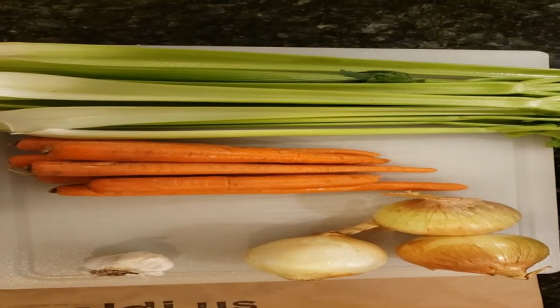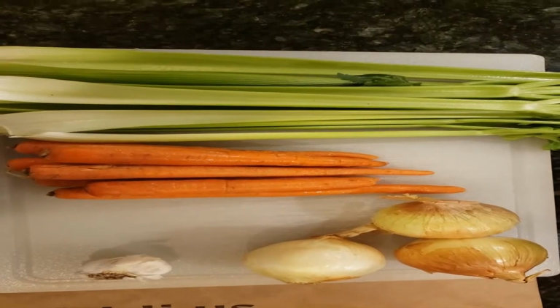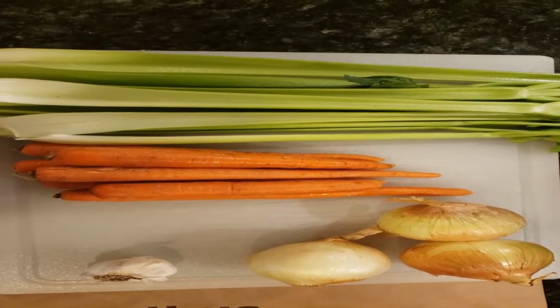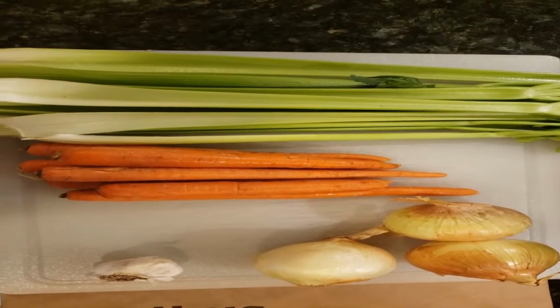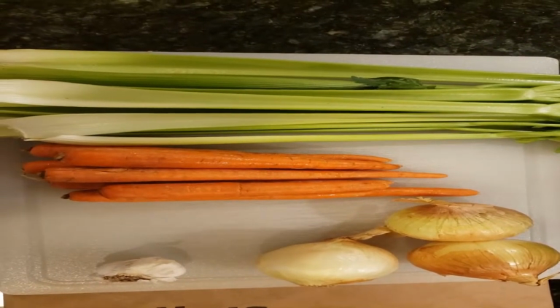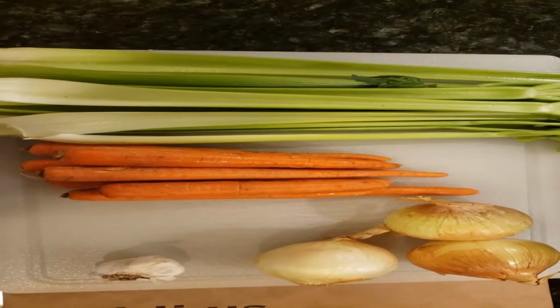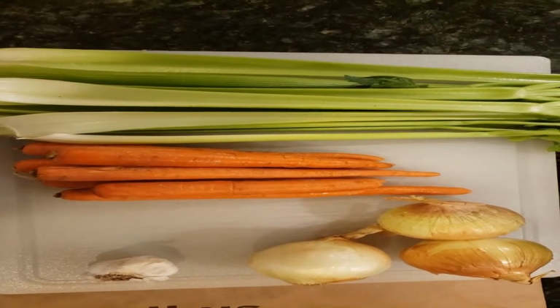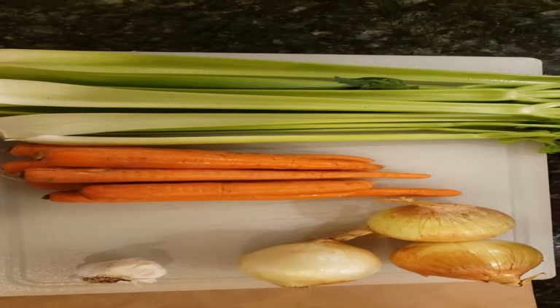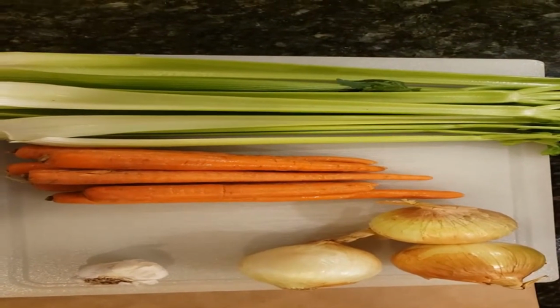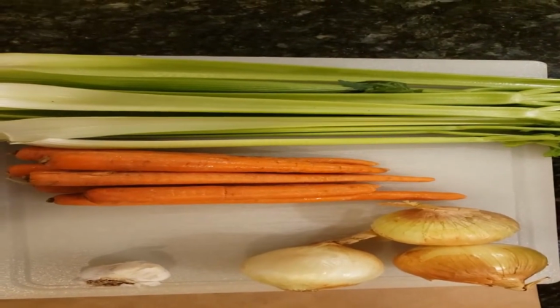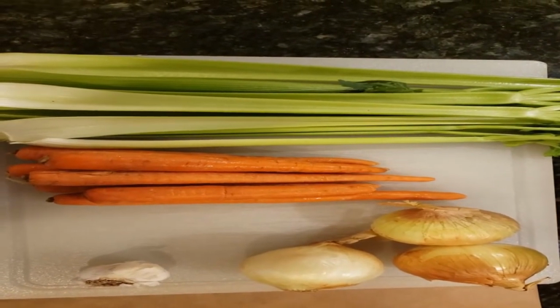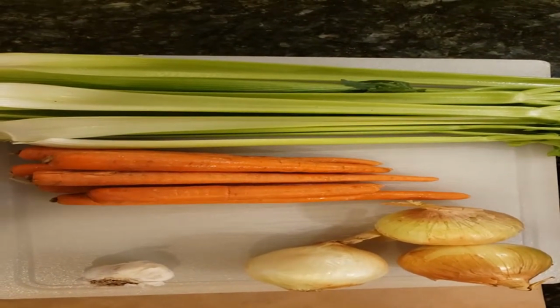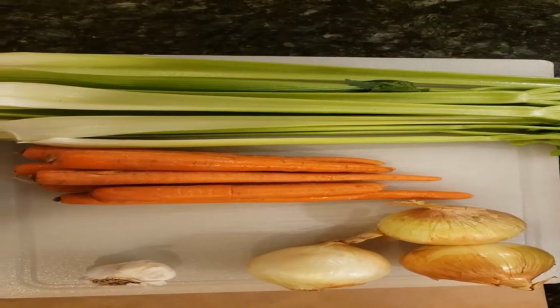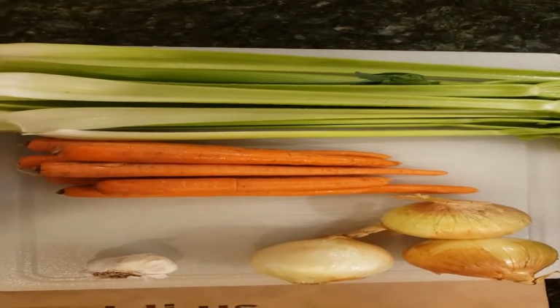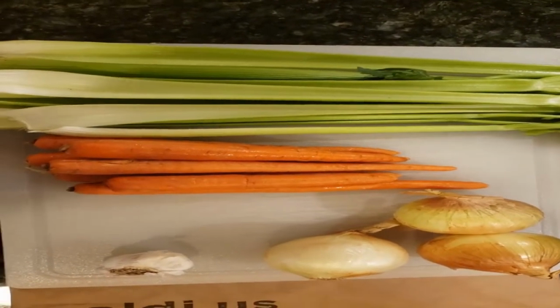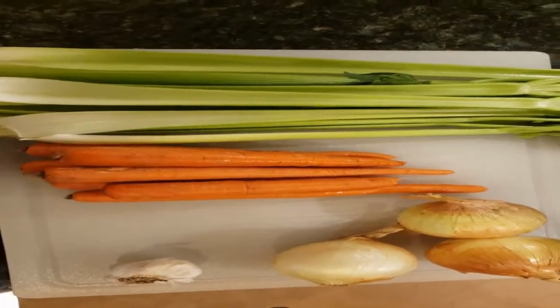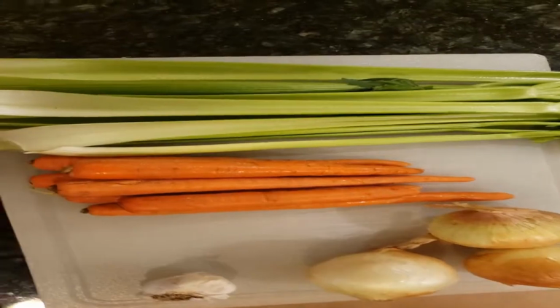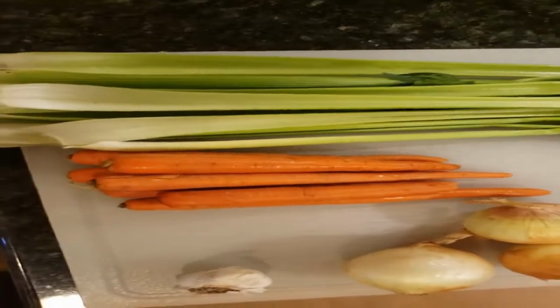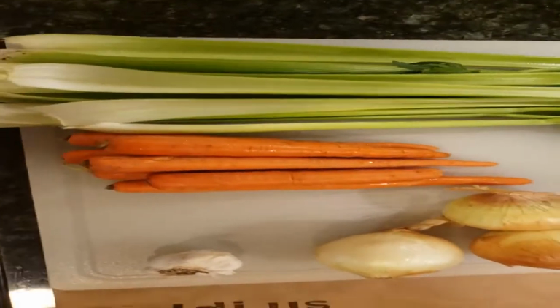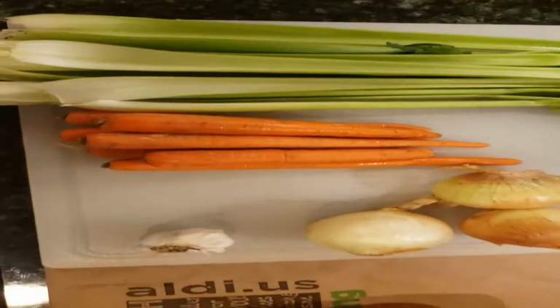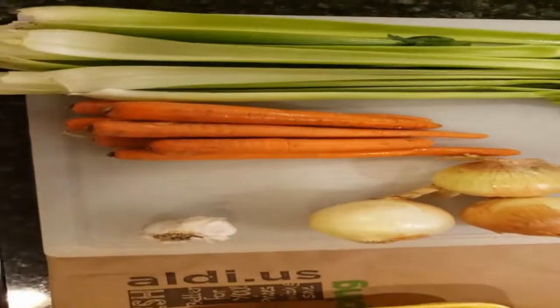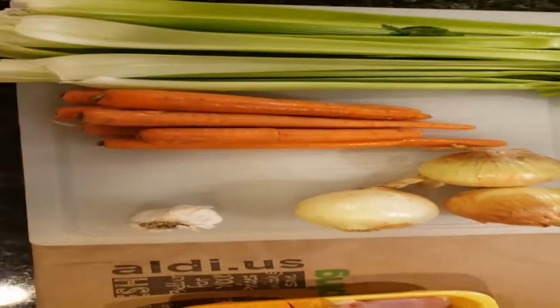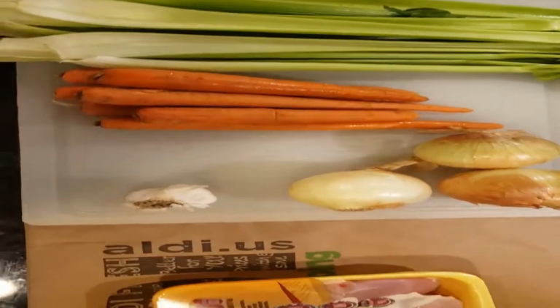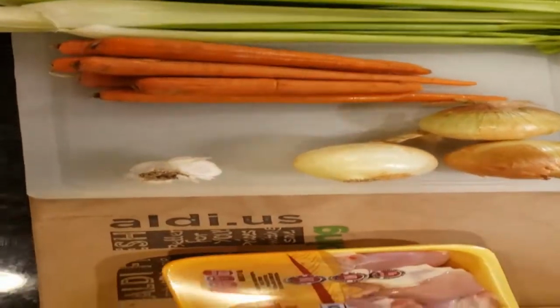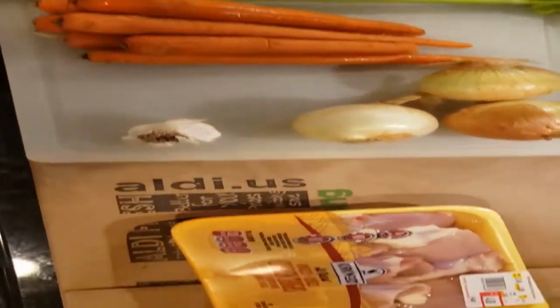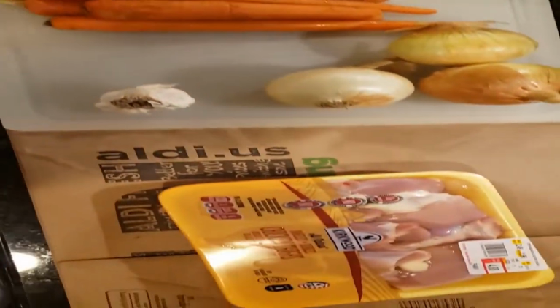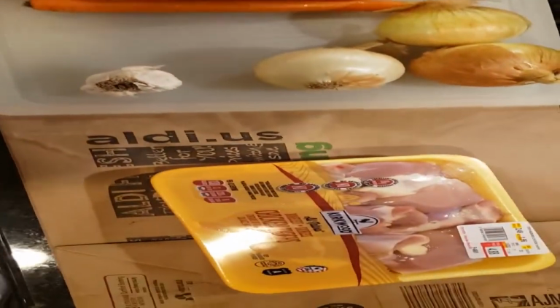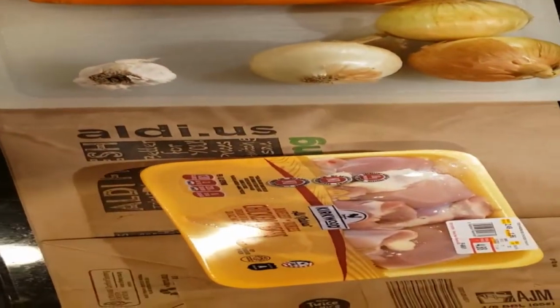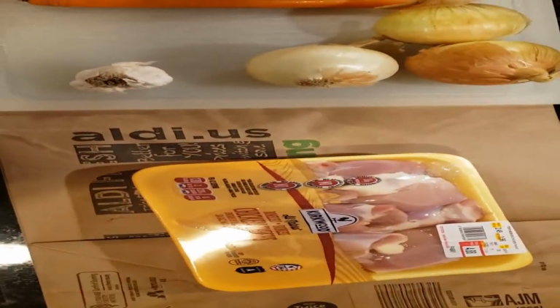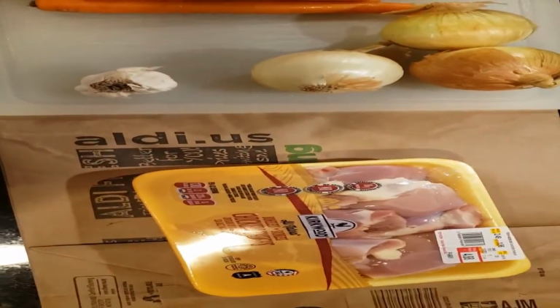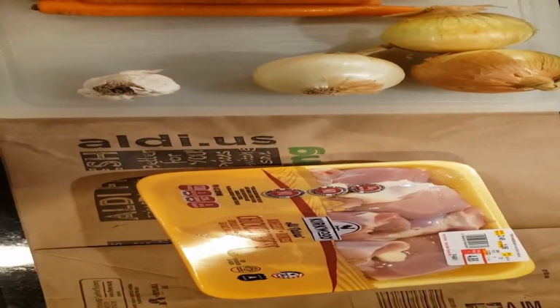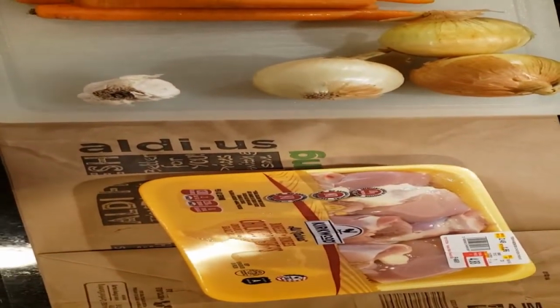Today's video we're going to be making chicken noodle soup — the best cure-all.